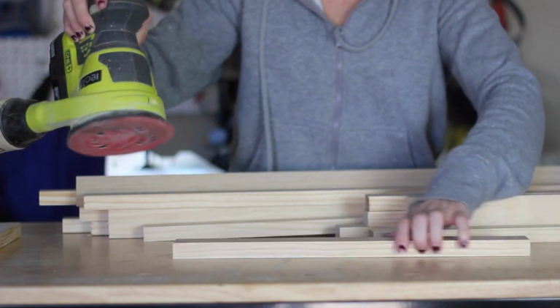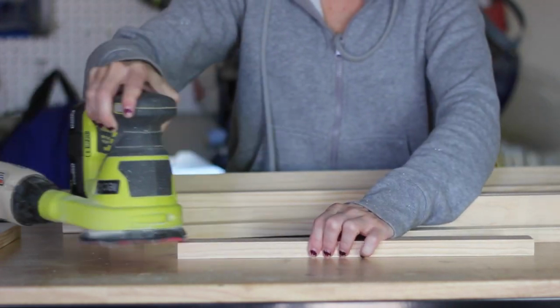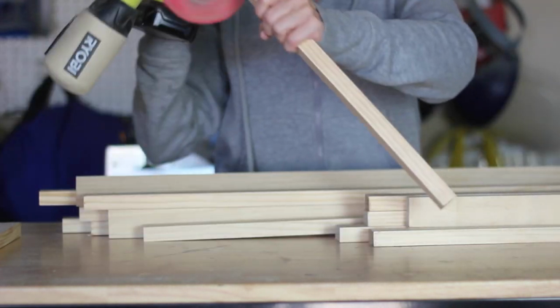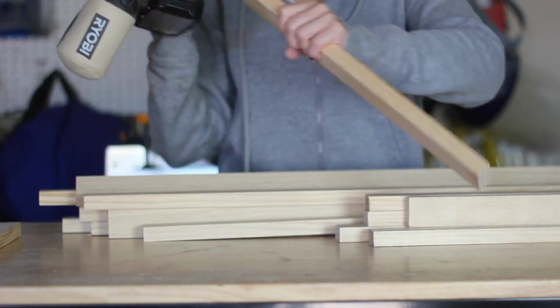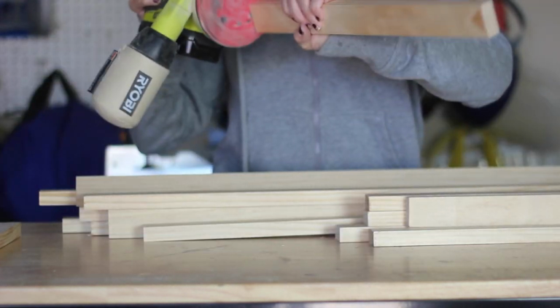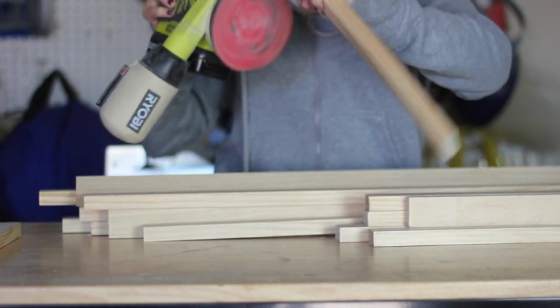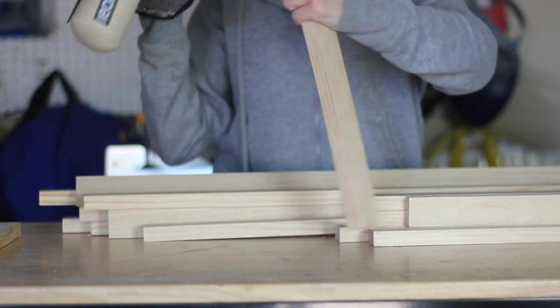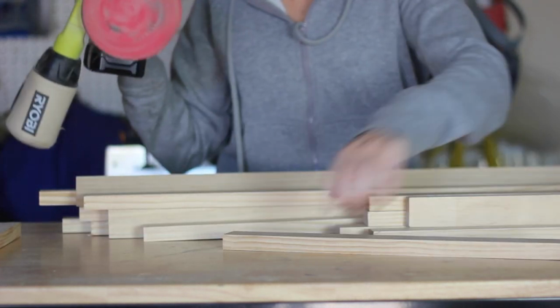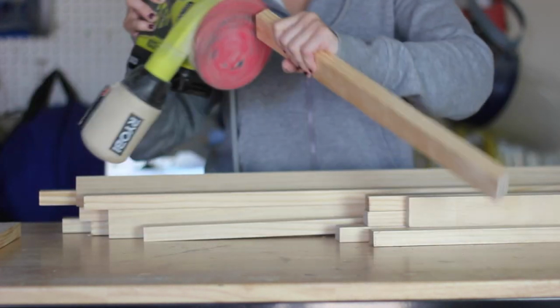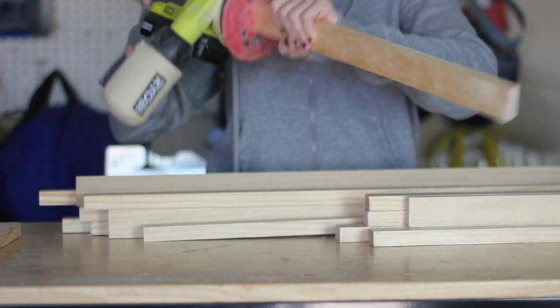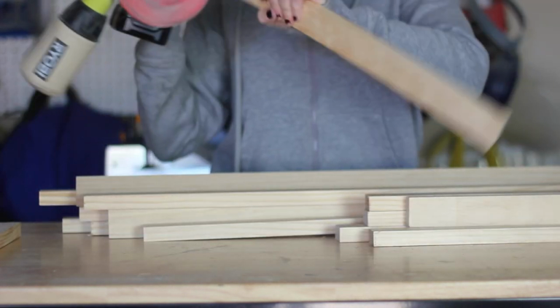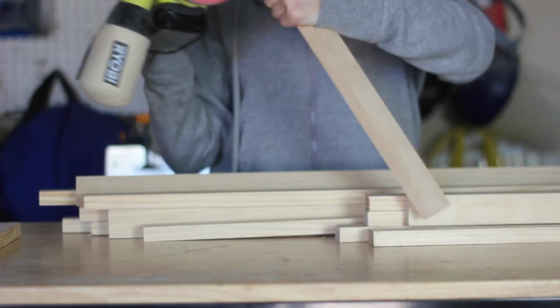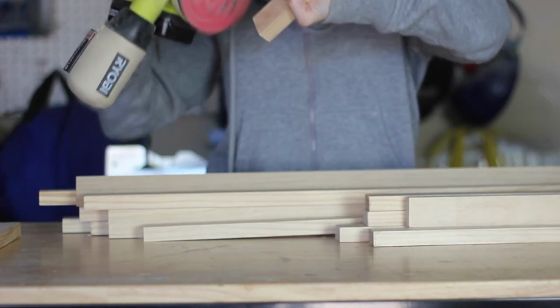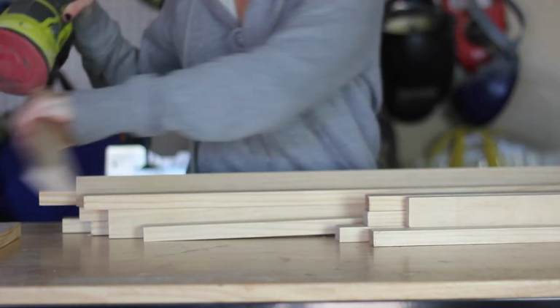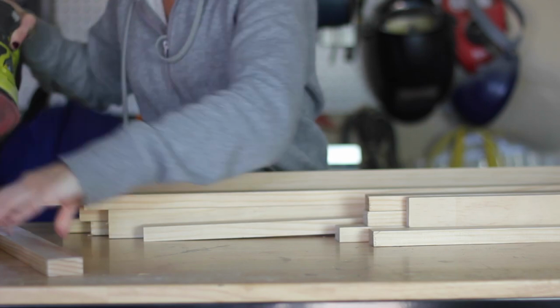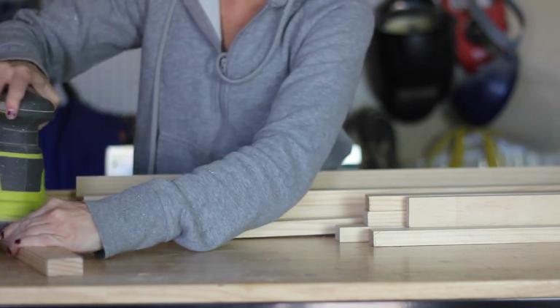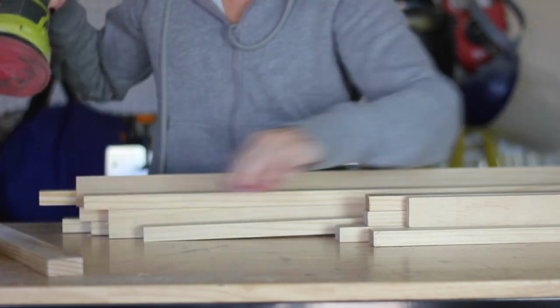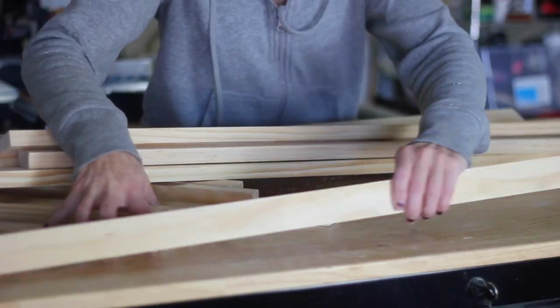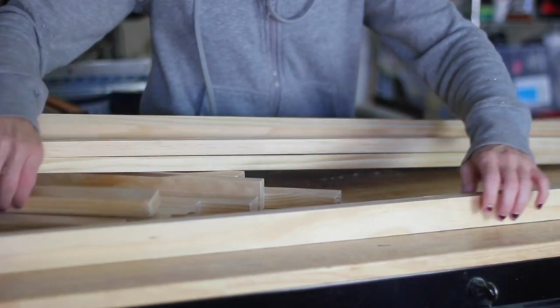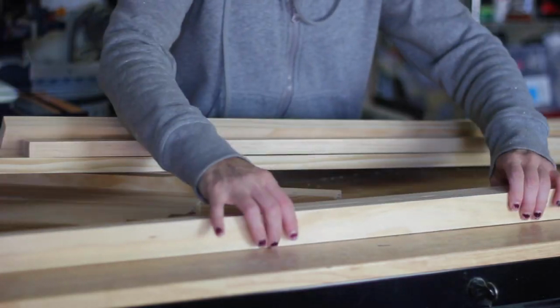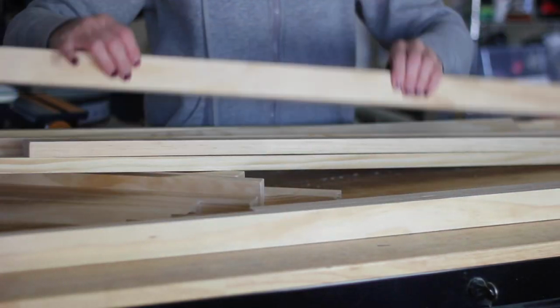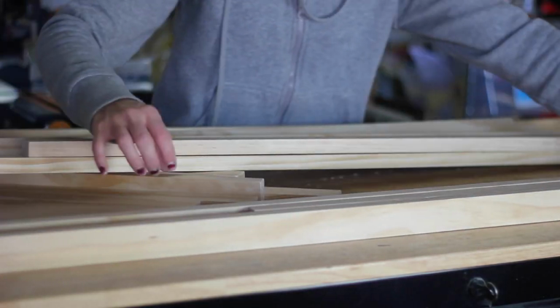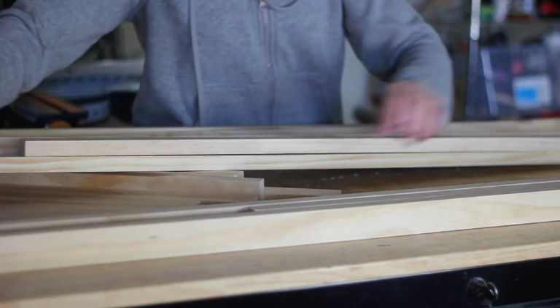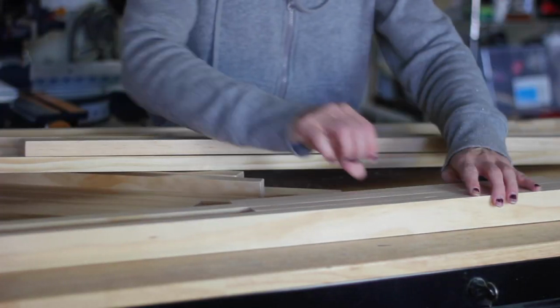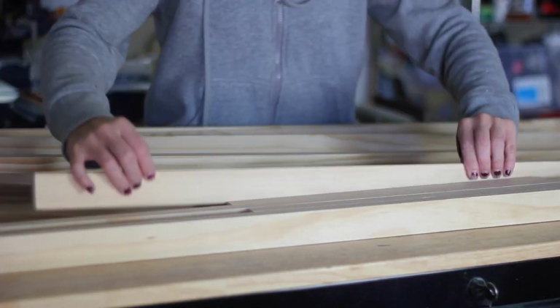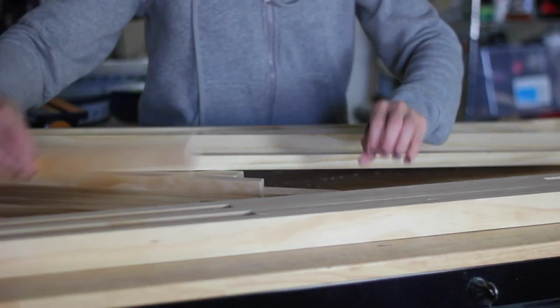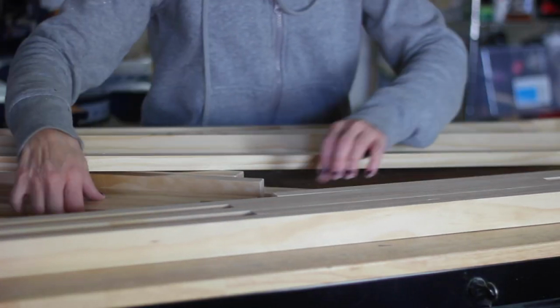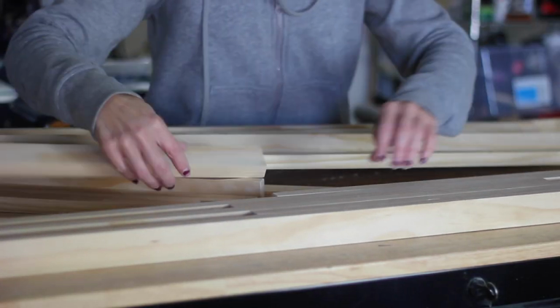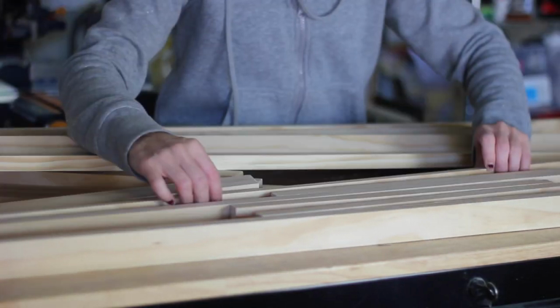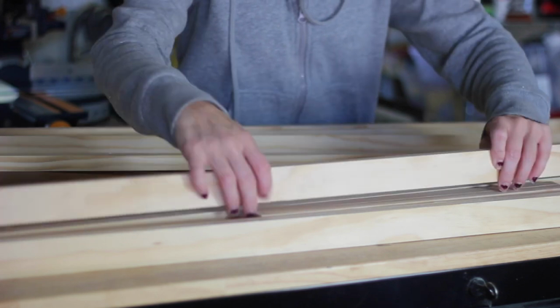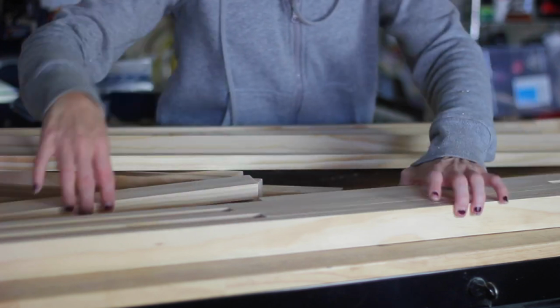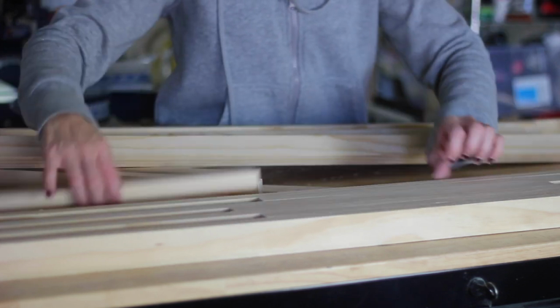After I cut my wood, I gave it a good sanding with my orbital sander. I arranged all of the boards in order alternating long and short, turning them on their side.